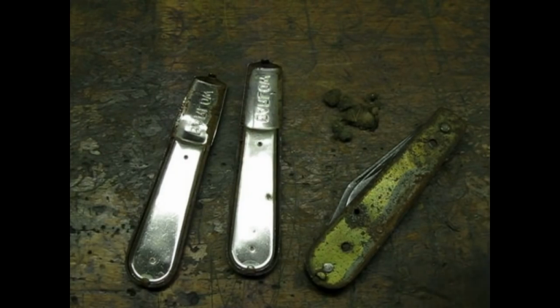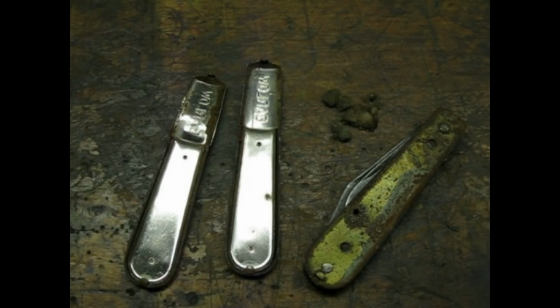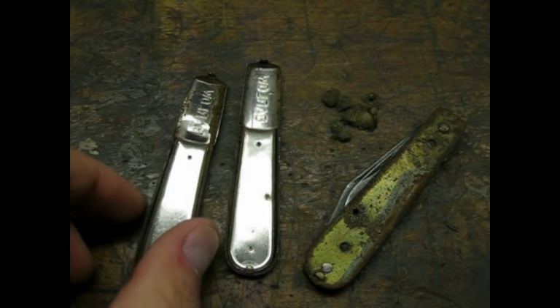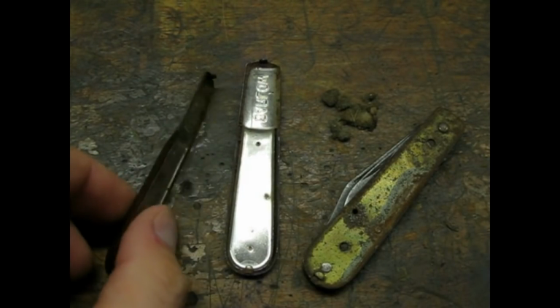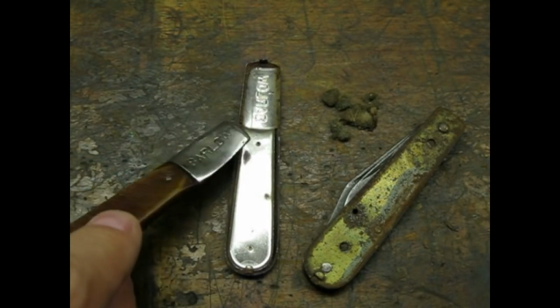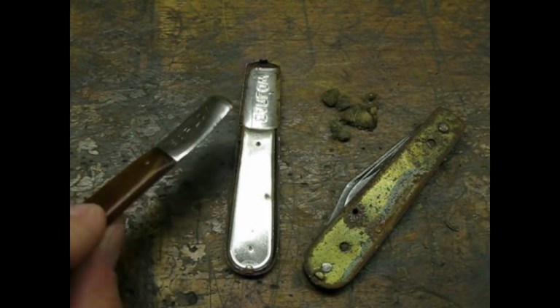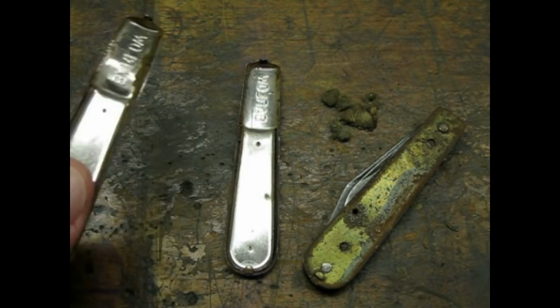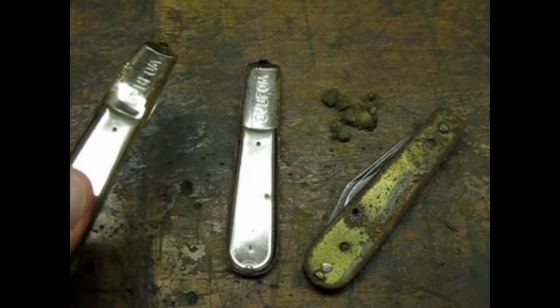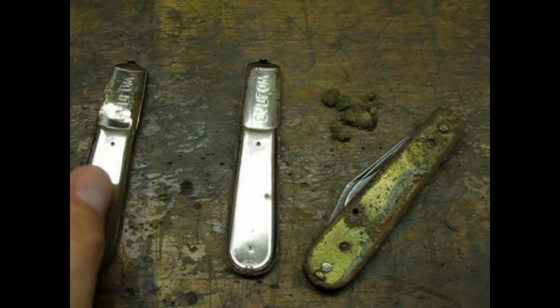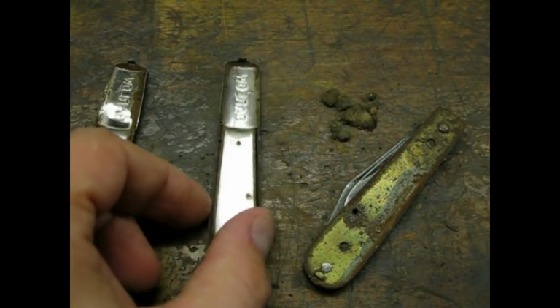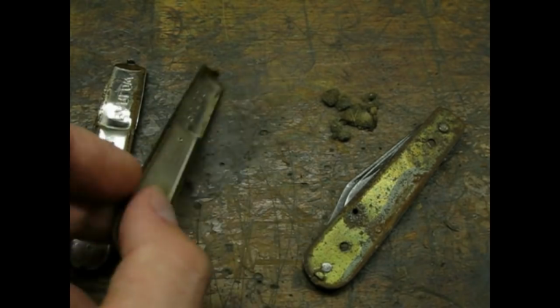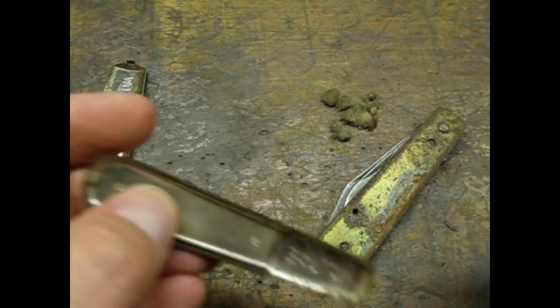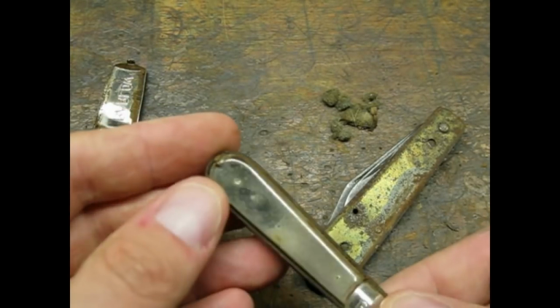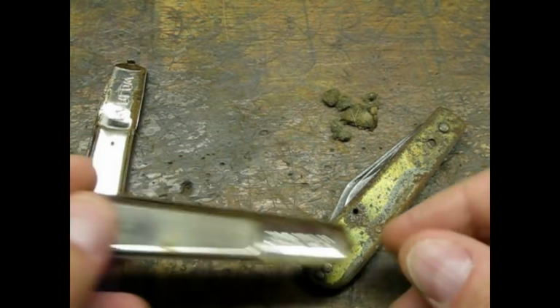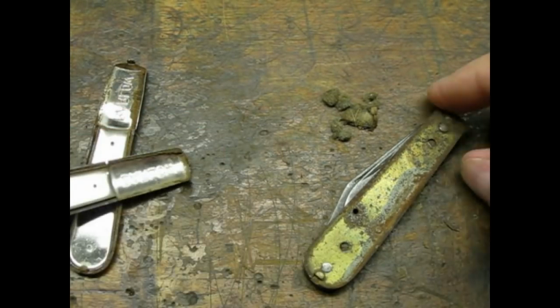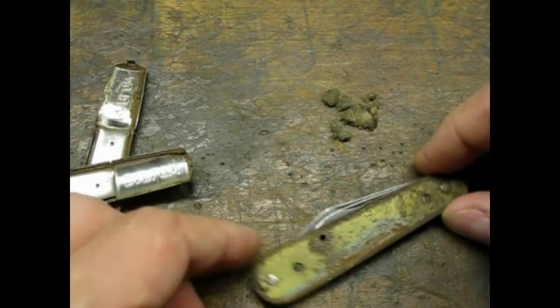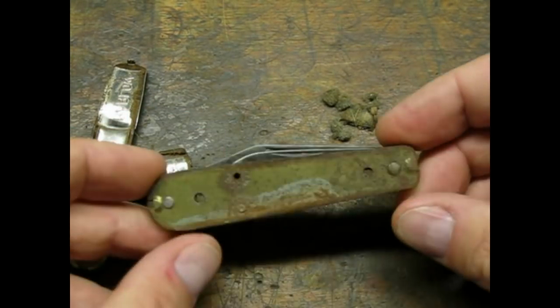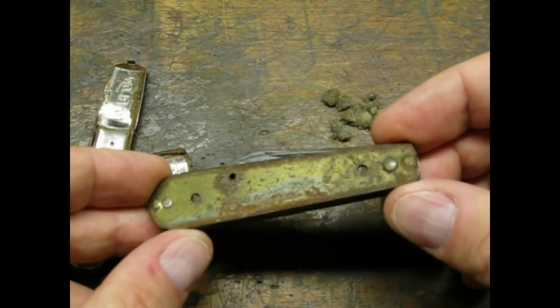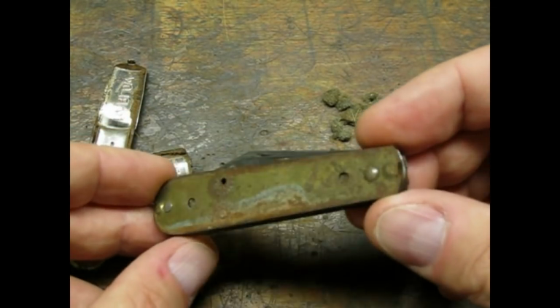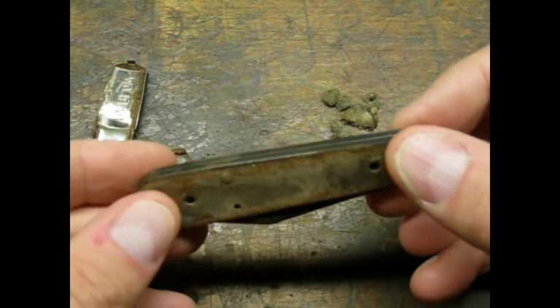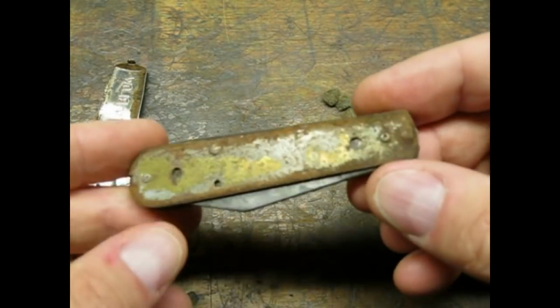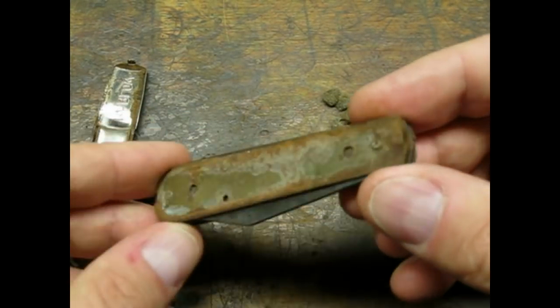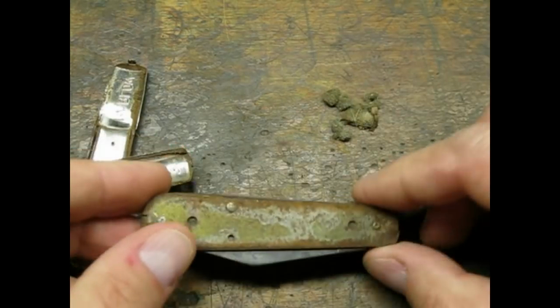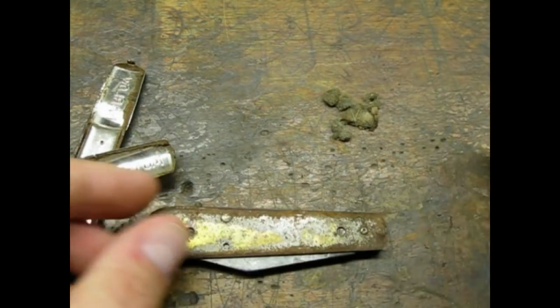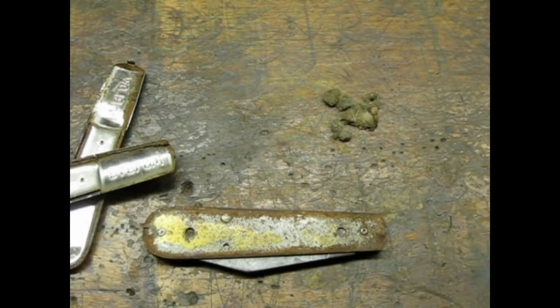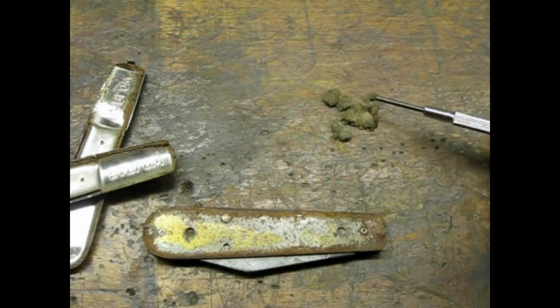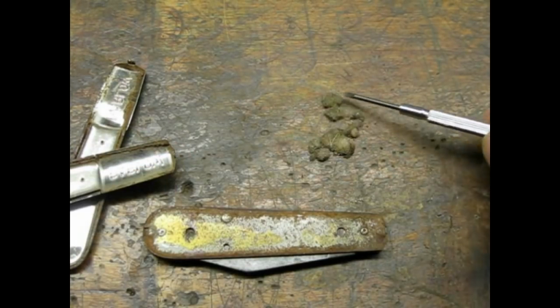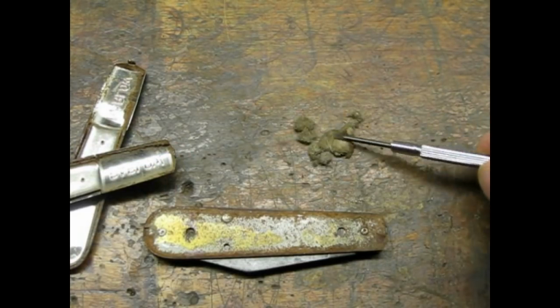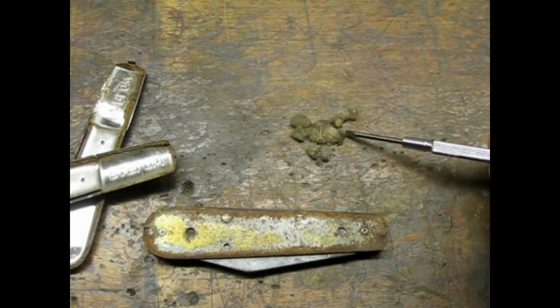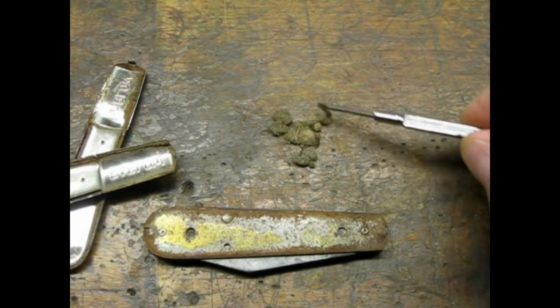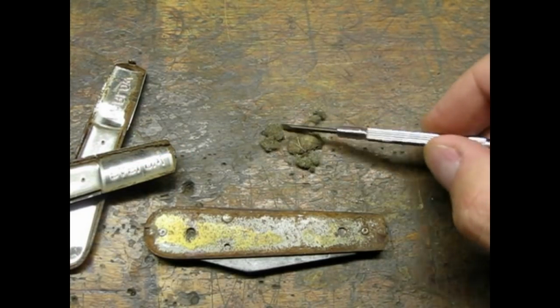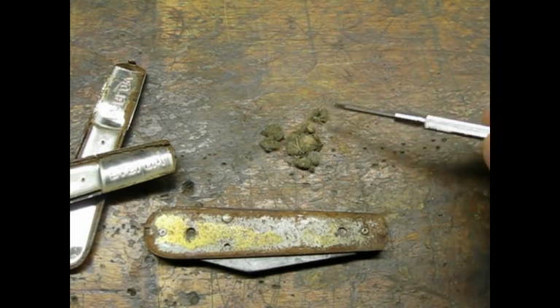The sides were plated and were in pretty good shape except for the dent. The knife frame or body was corroded though. How about those nasty balls of lint?